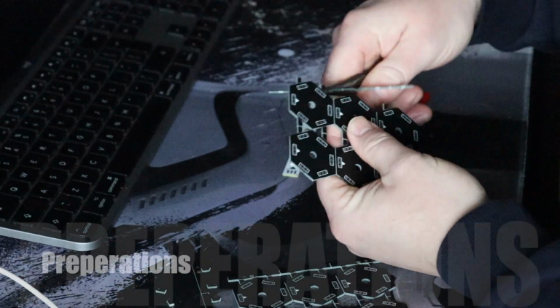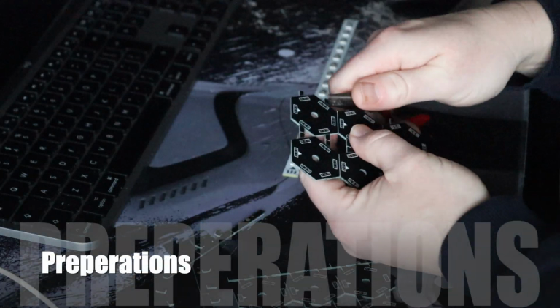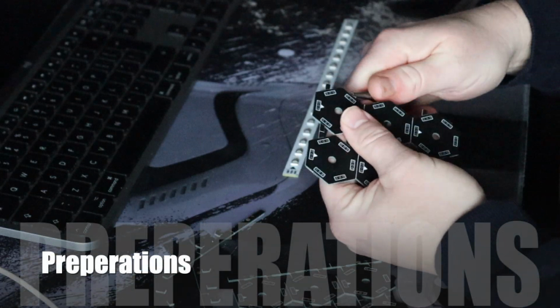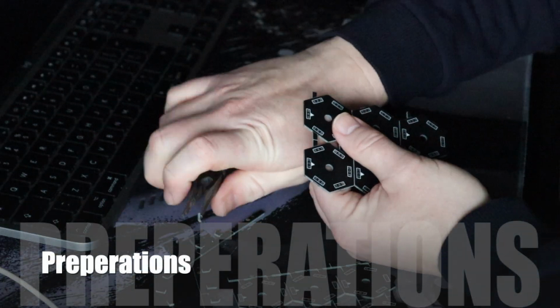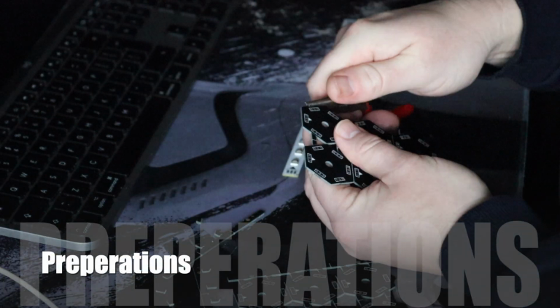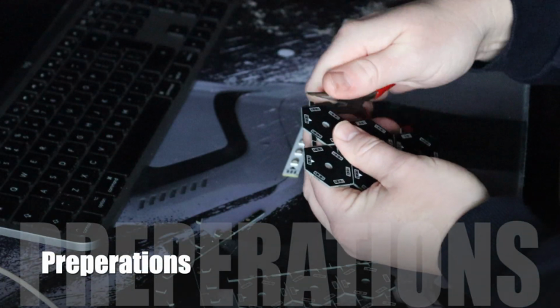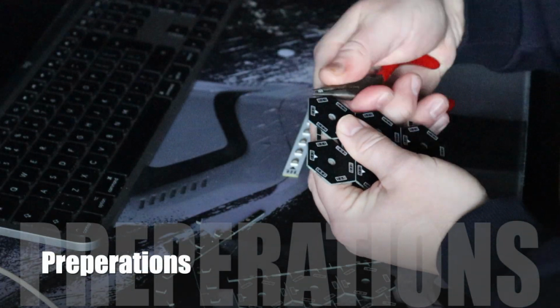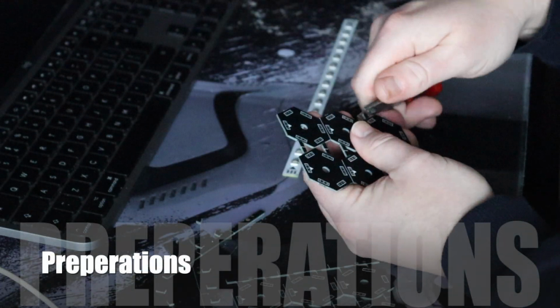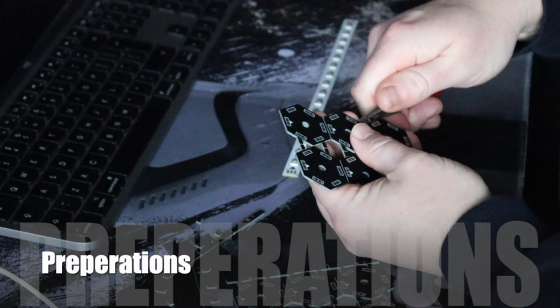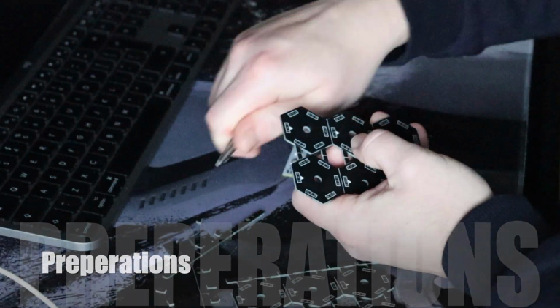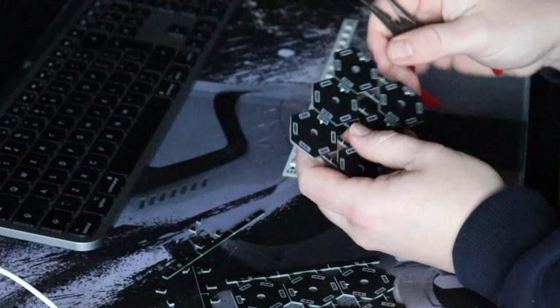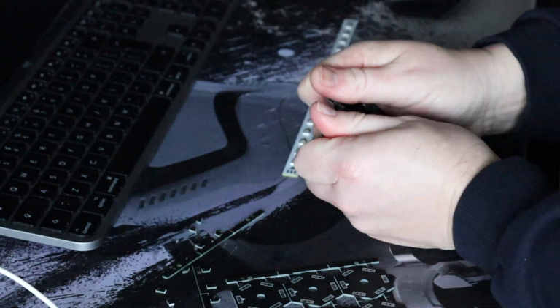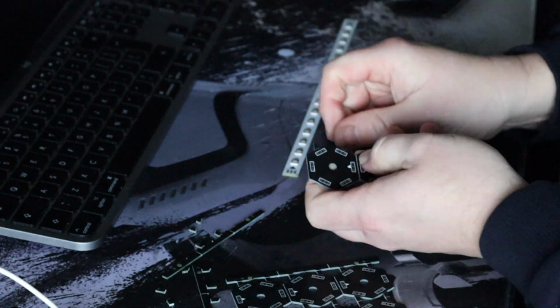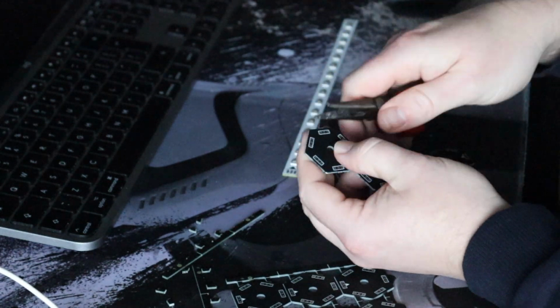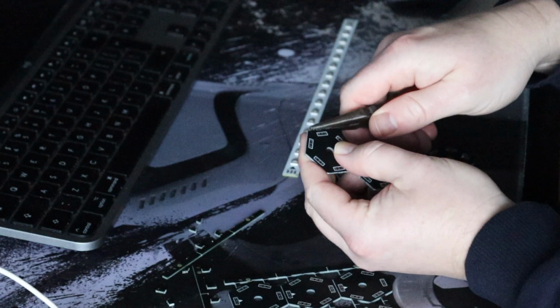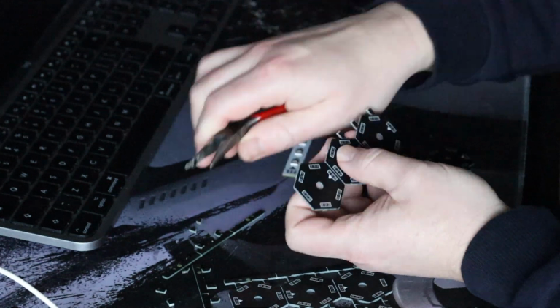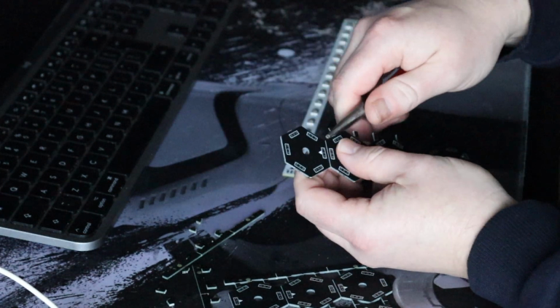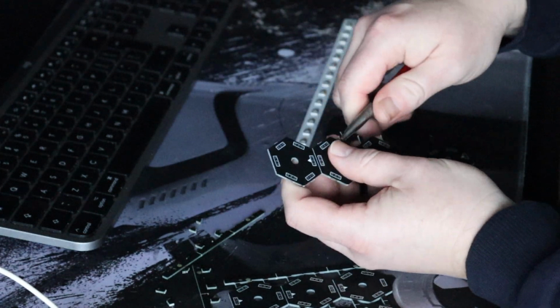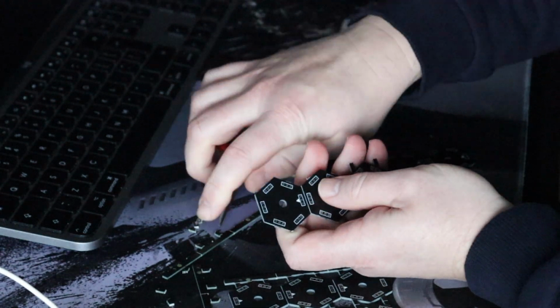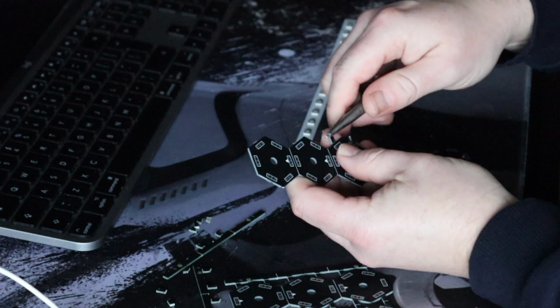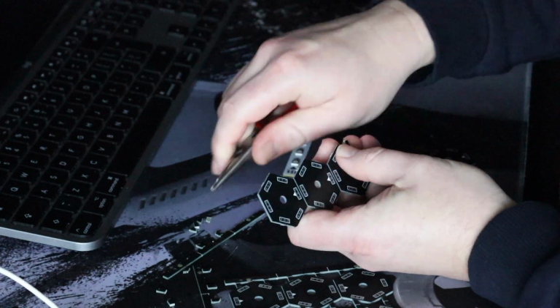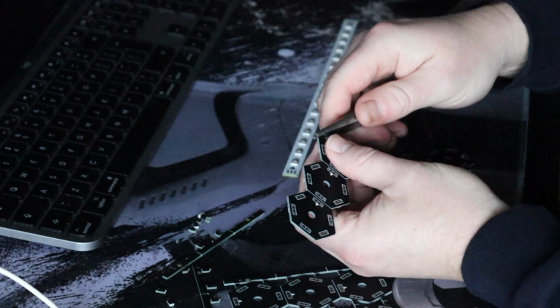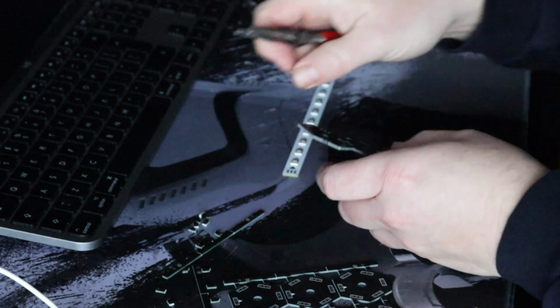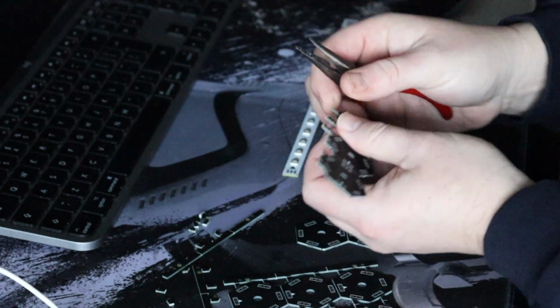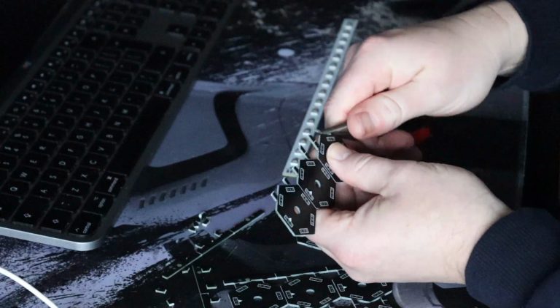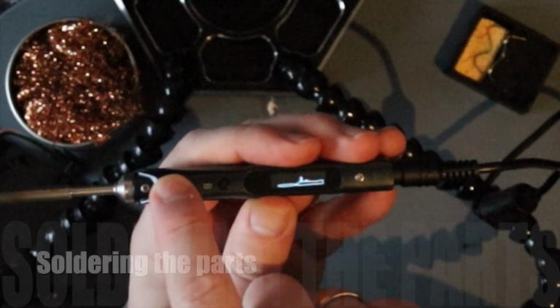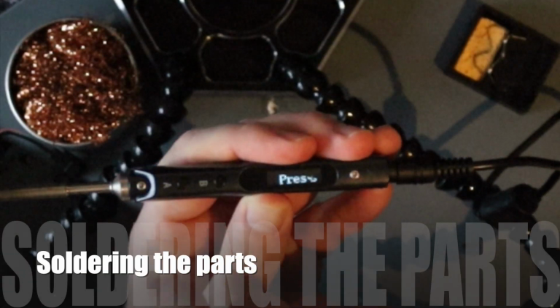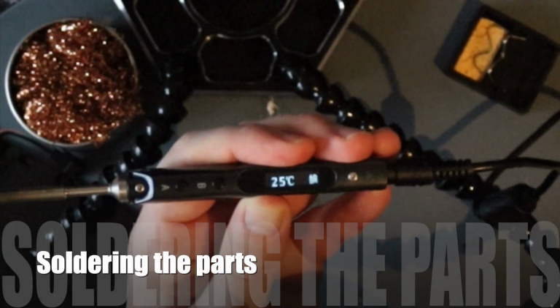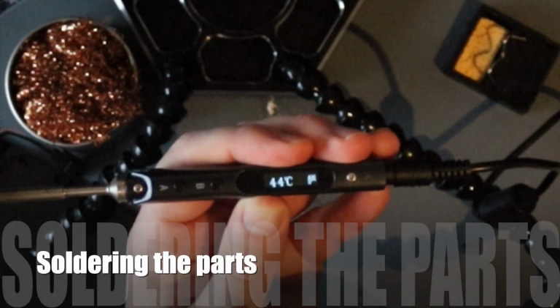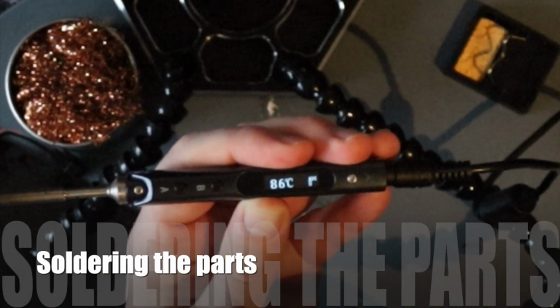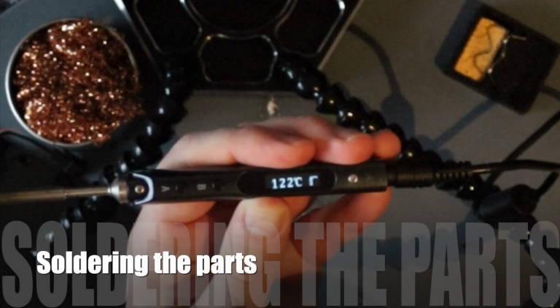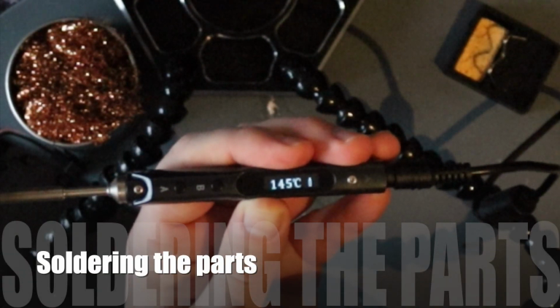I'm separating and inspecting the PCBs. I ordered them from JLCPCB. This video is not sponsored, but maybe — who knows — one of my future projects will be.